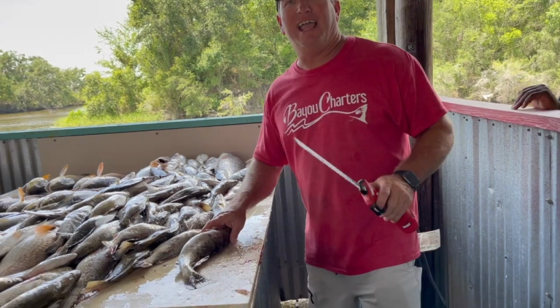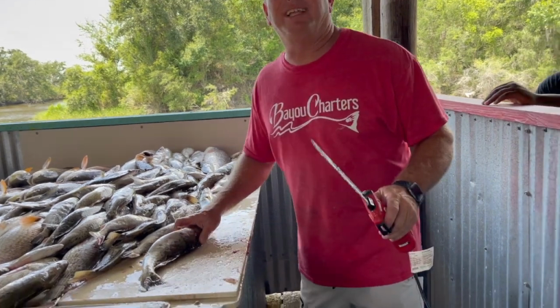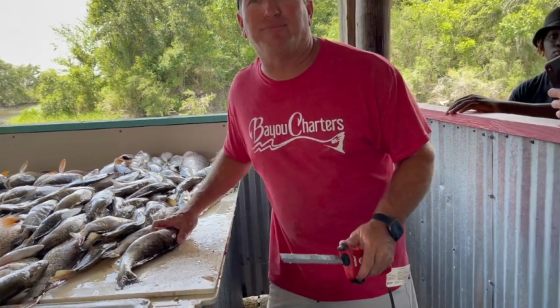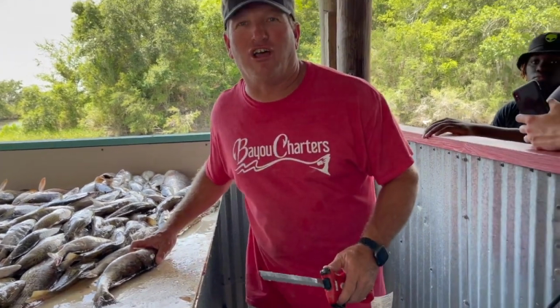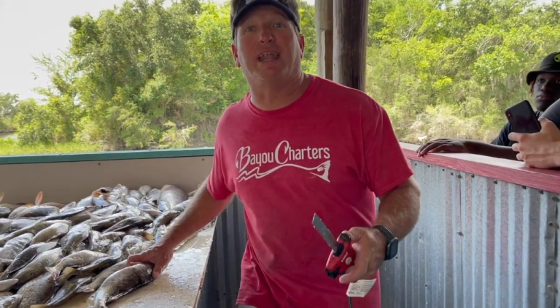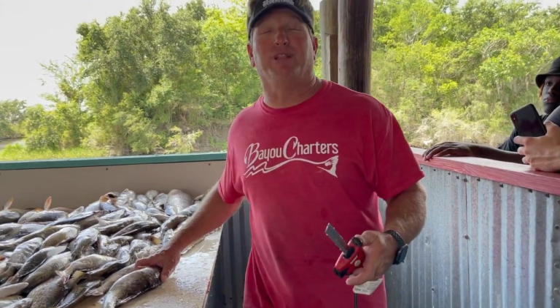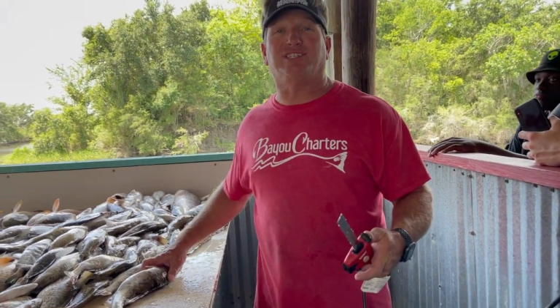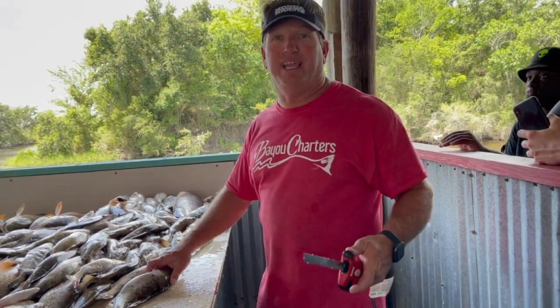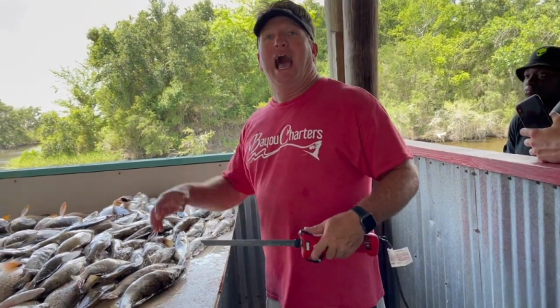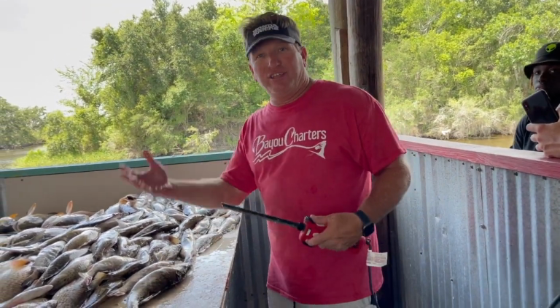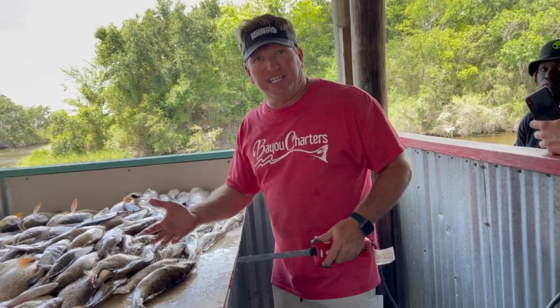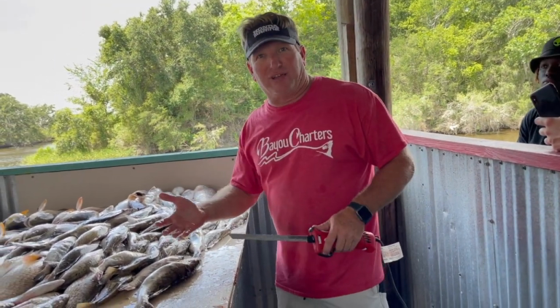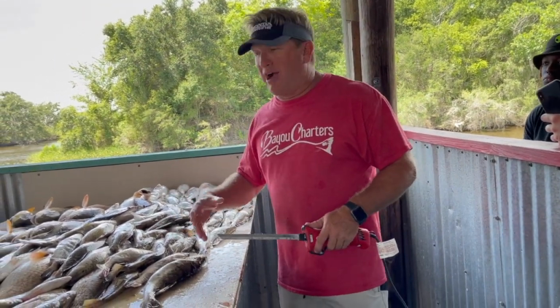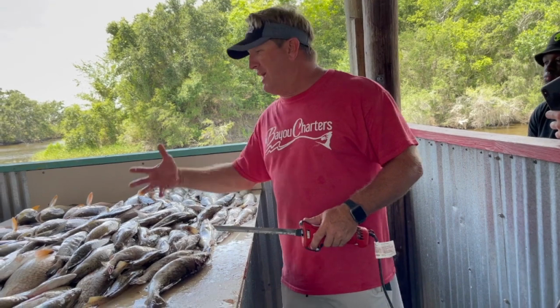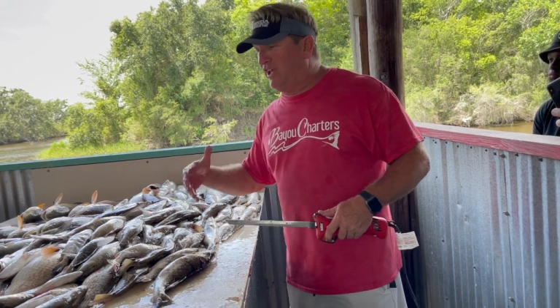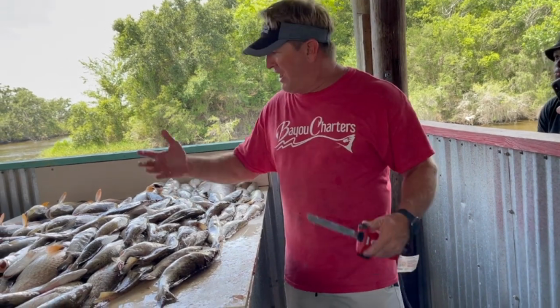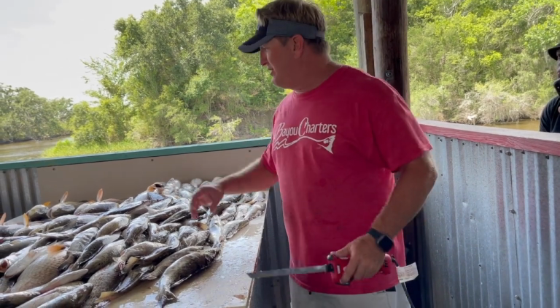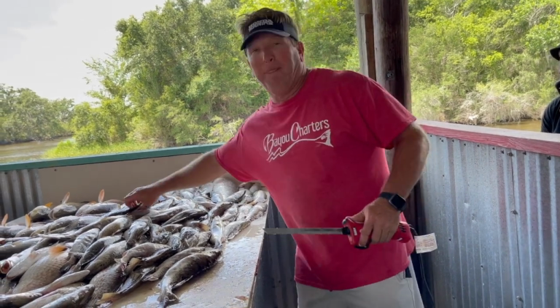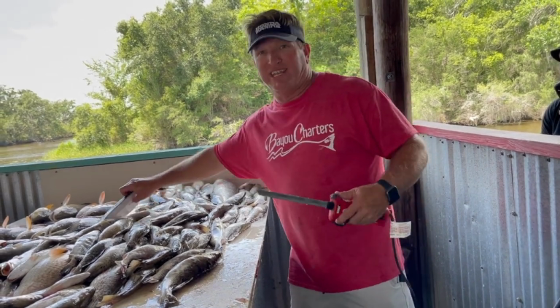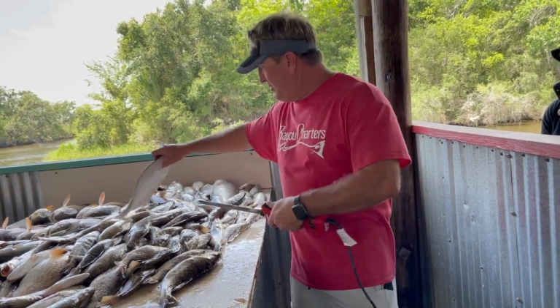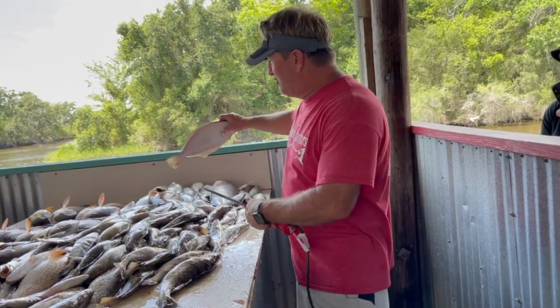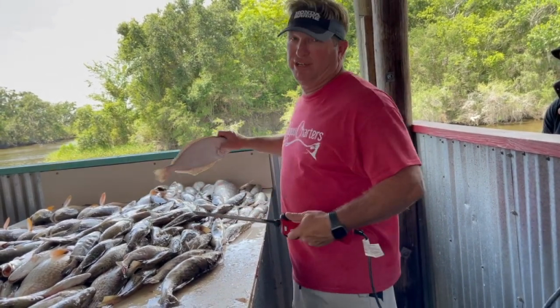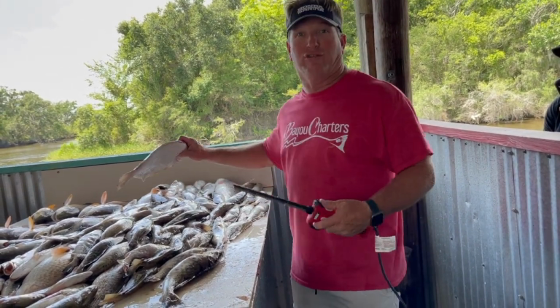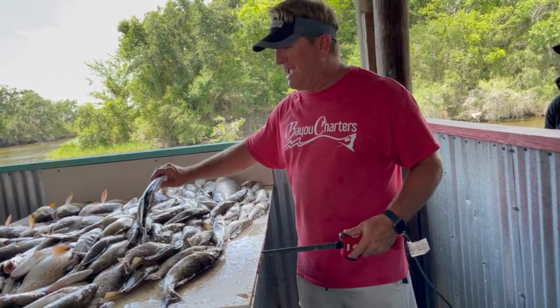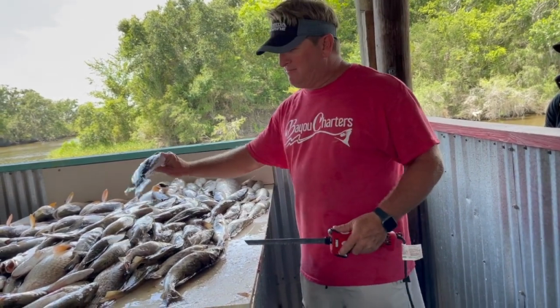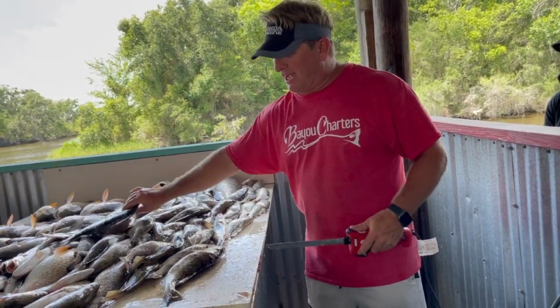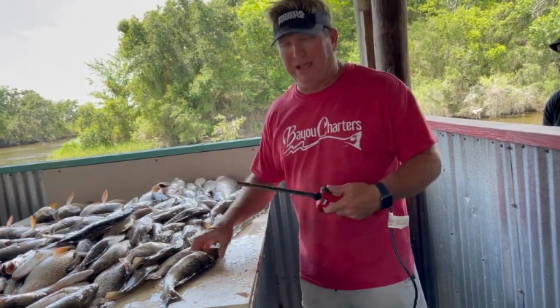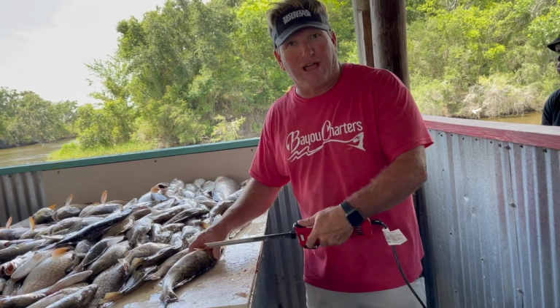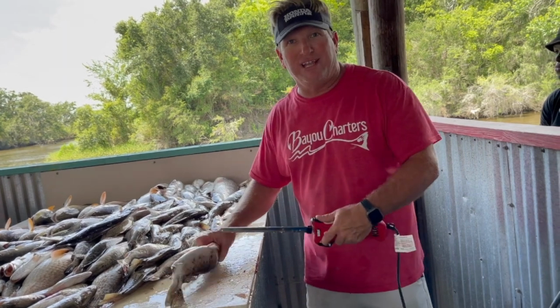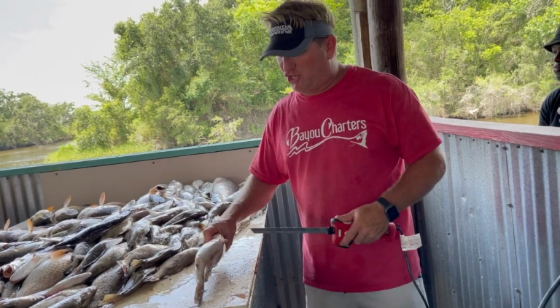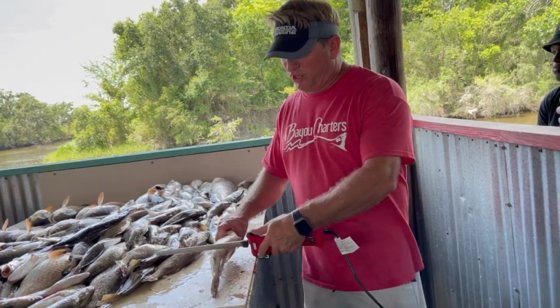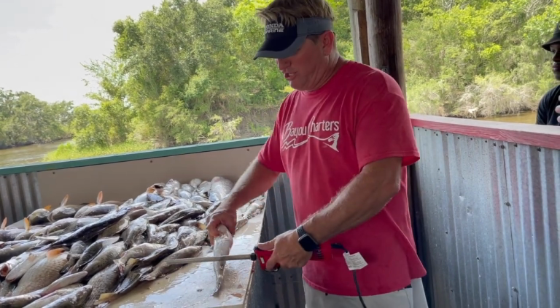Hey everybody, it's Captain Charlie, and a lot of people are asking me how do you clean speckled trout, redfish, flounder. Well, today we went out and as you can see we had a great day. I've got a speckled trout right here and I'm going to show you what you want to do.